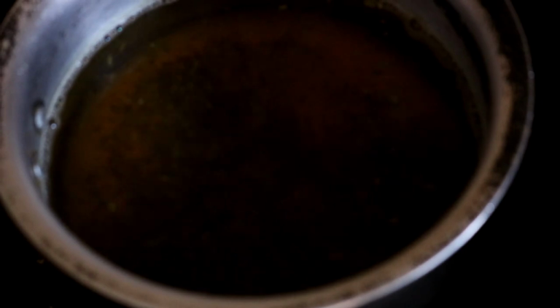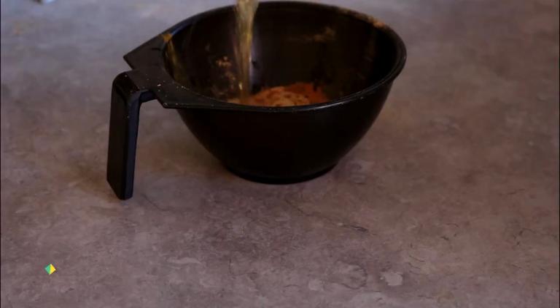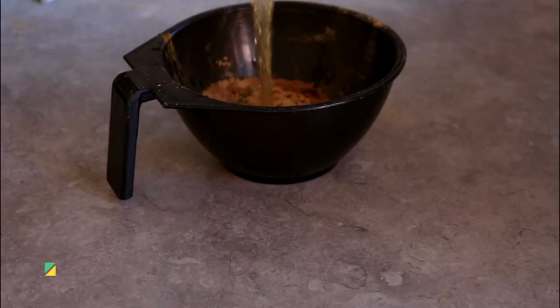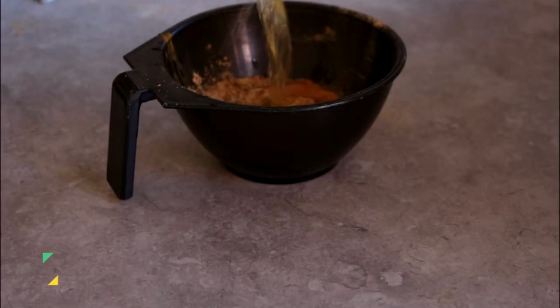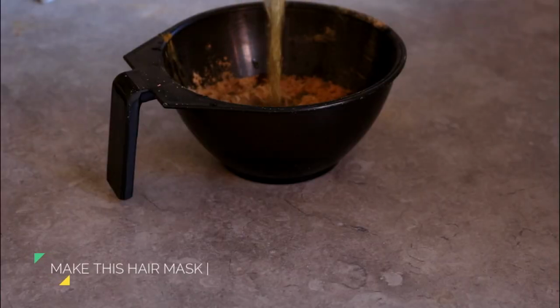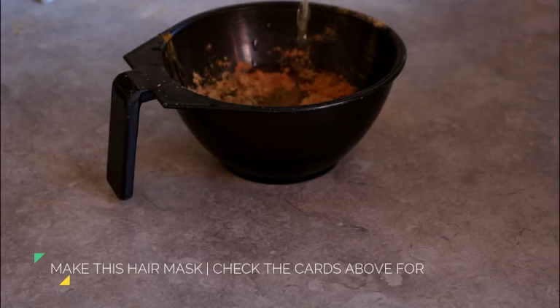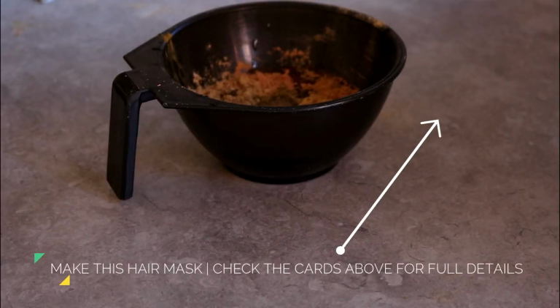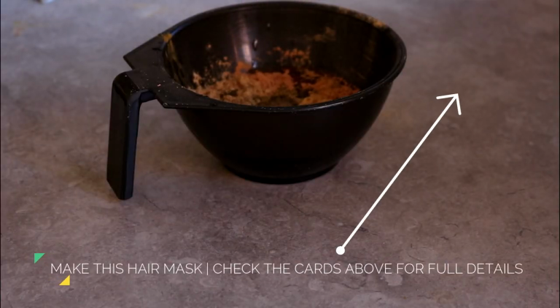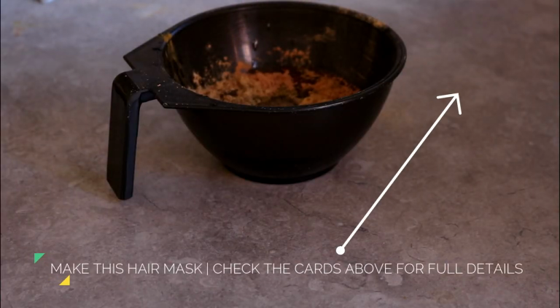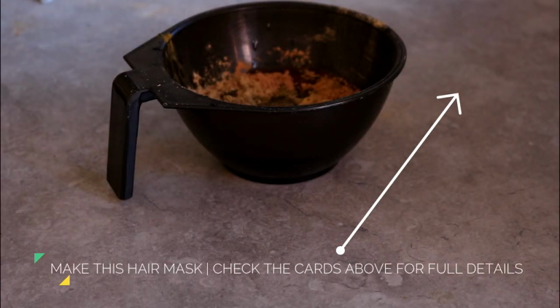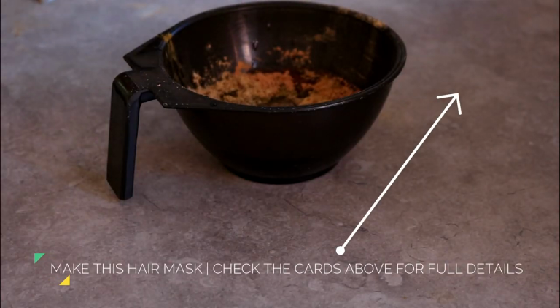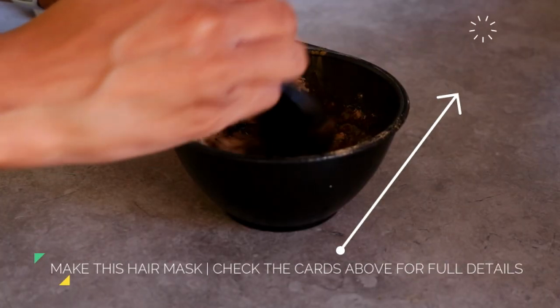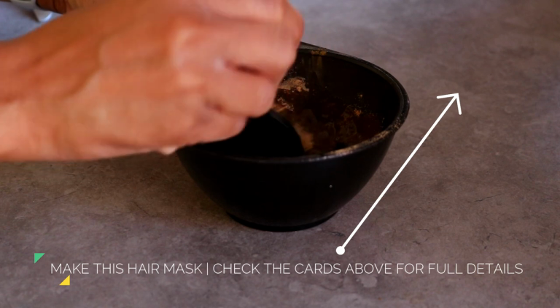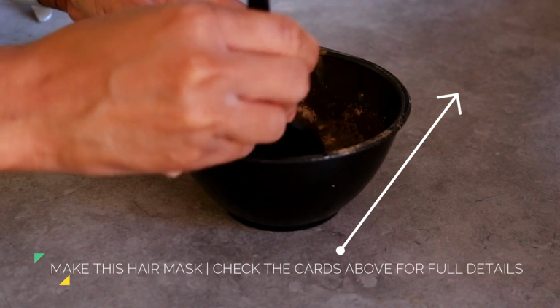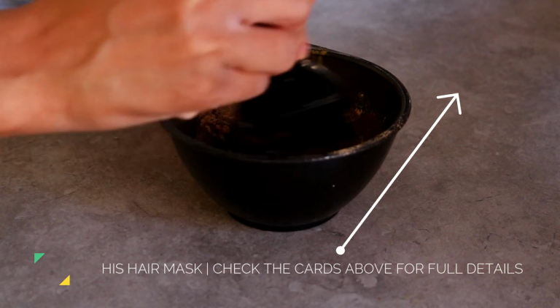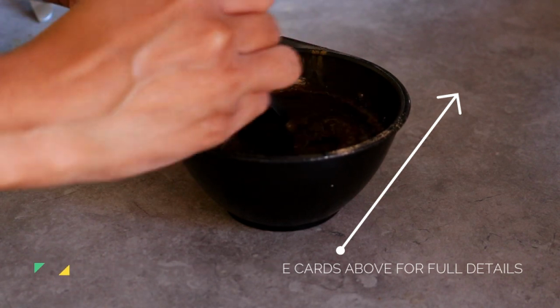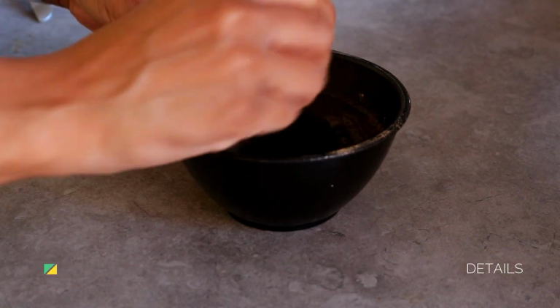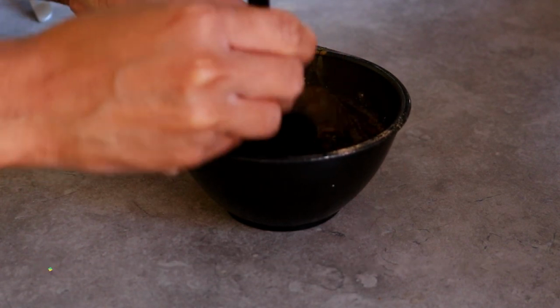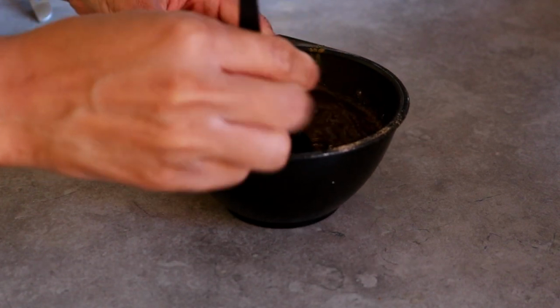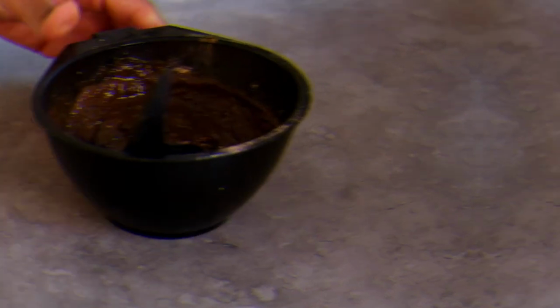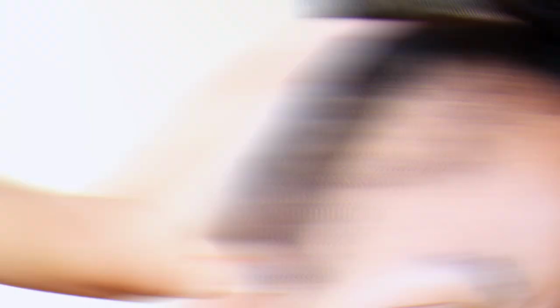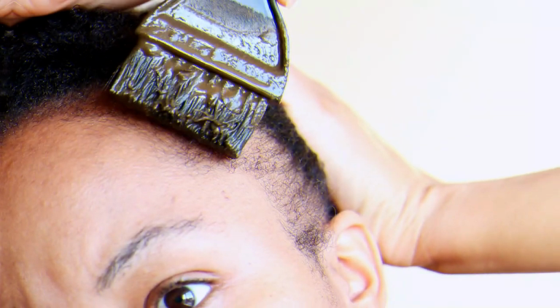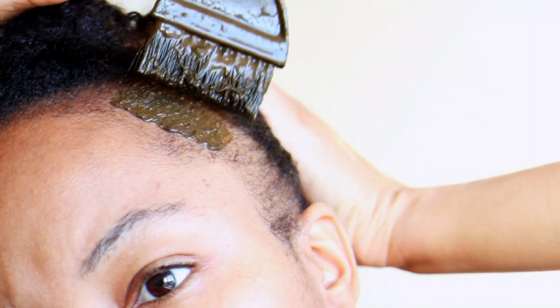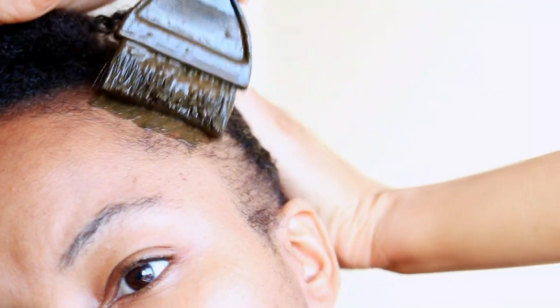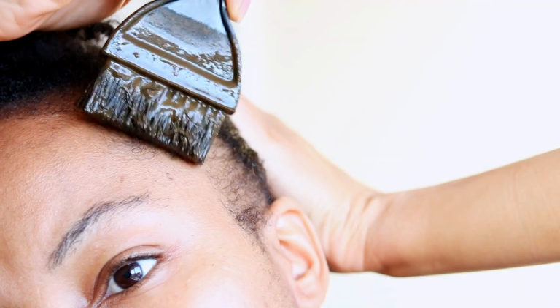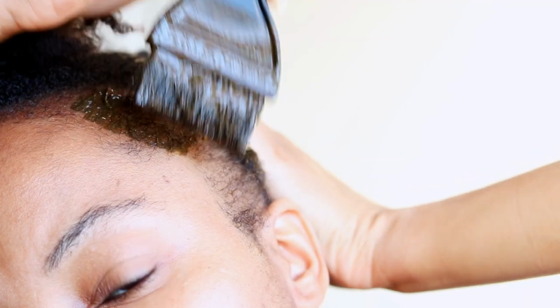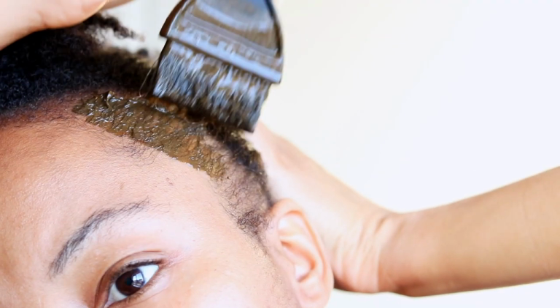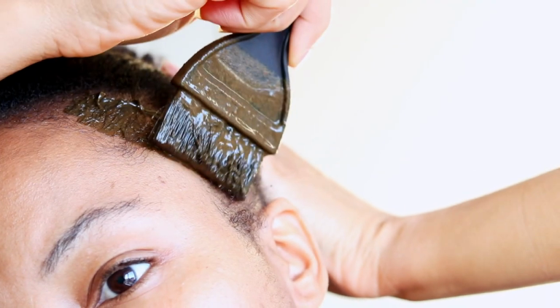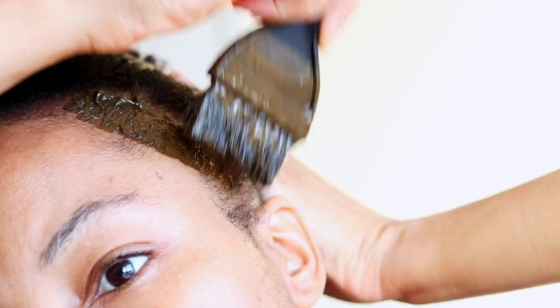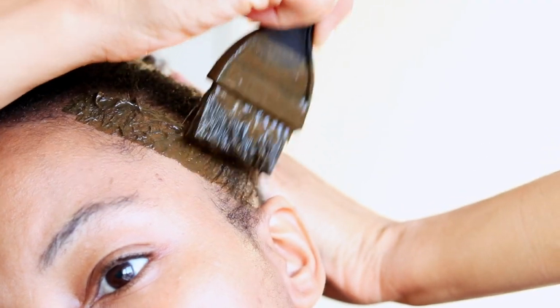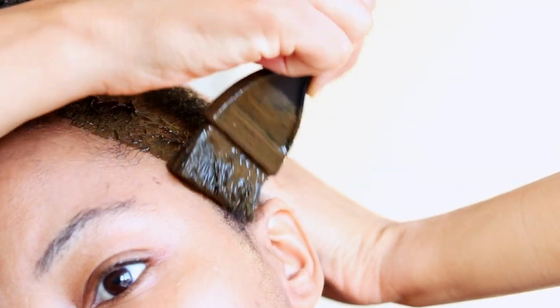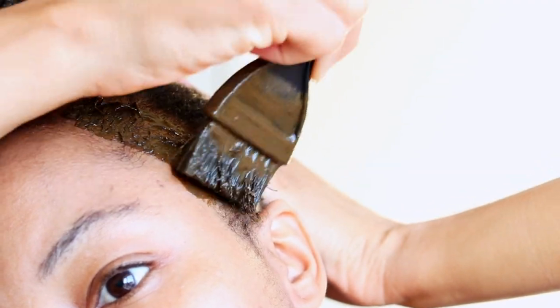Now, if you're interested in making this hair growth mask, then definitely go ahead and check the cards above for full details. First, I start off with applying my DIY hair growth mask.